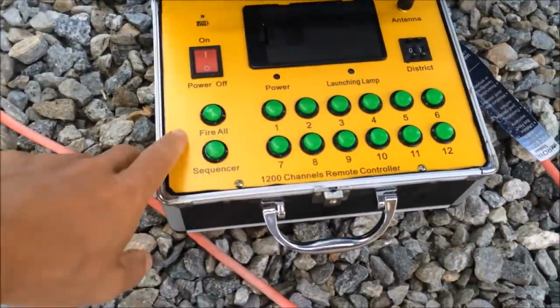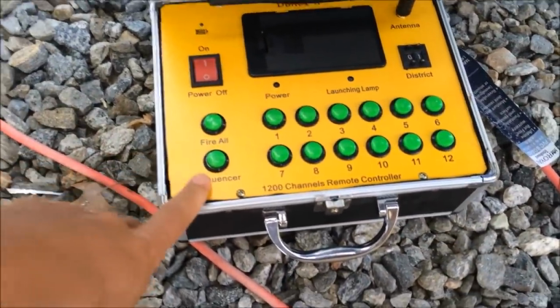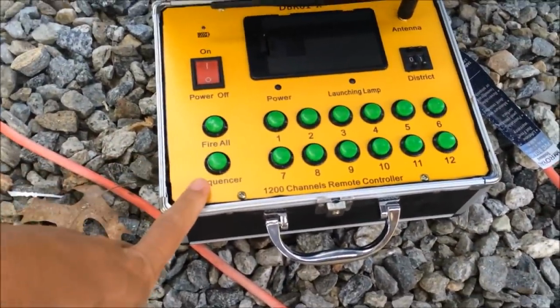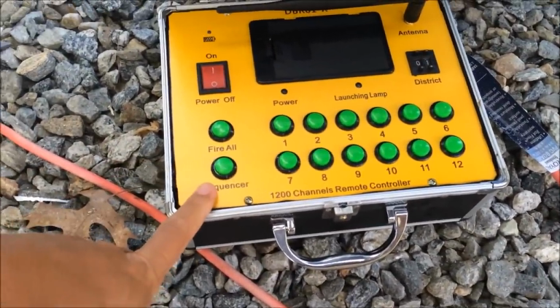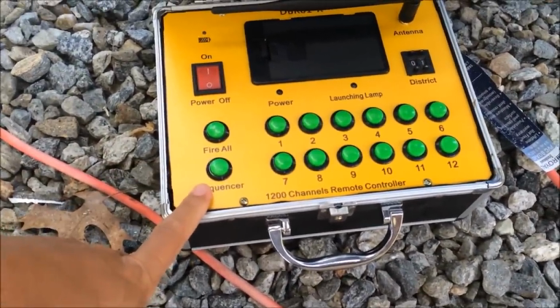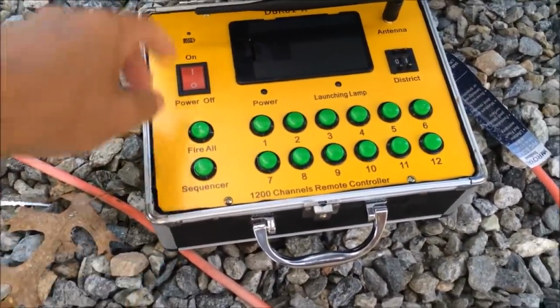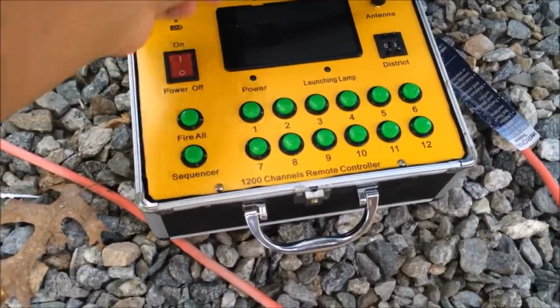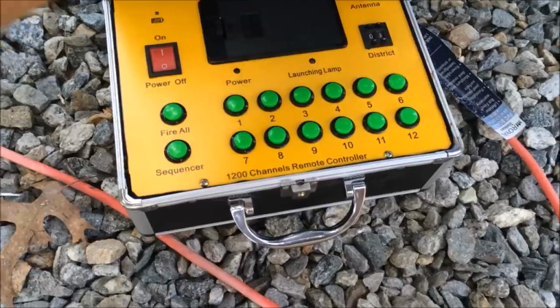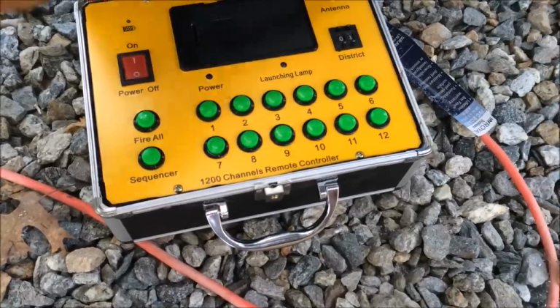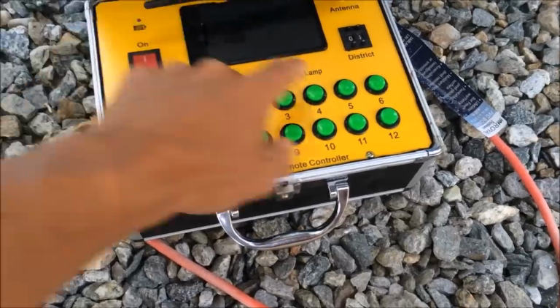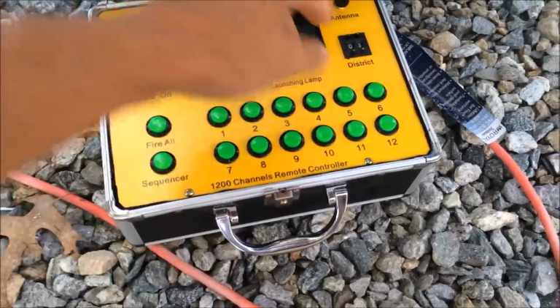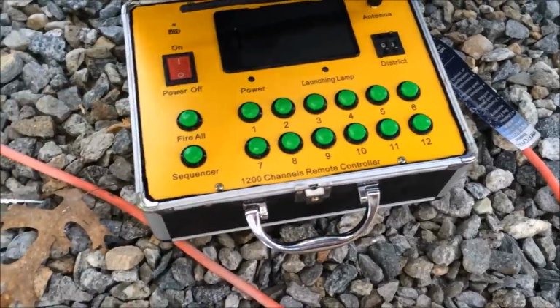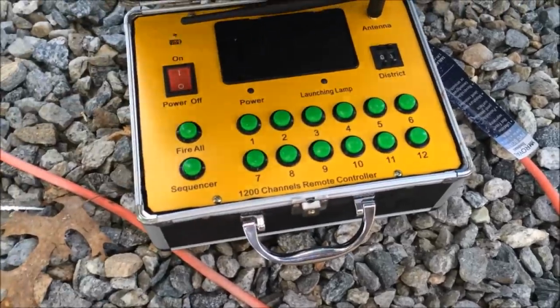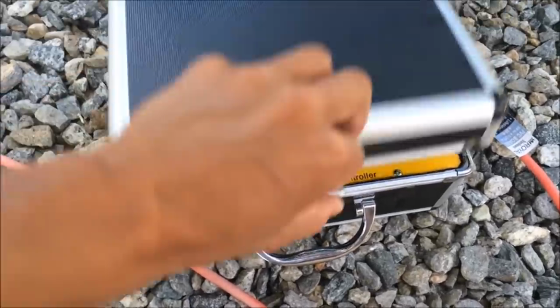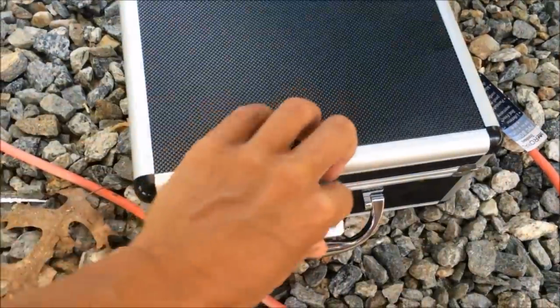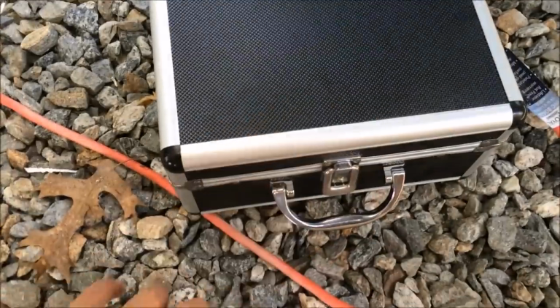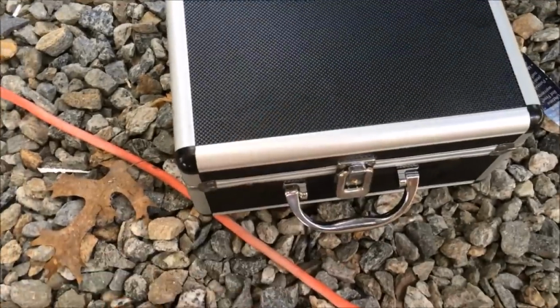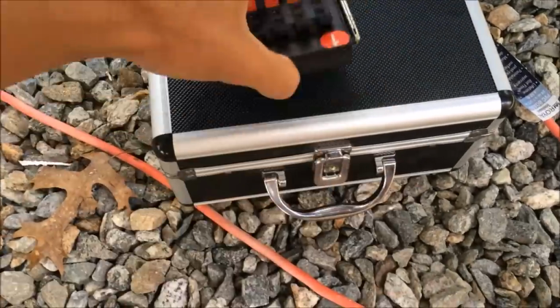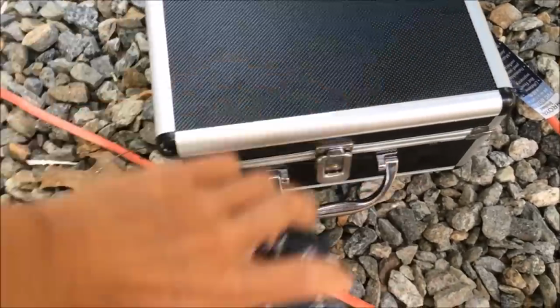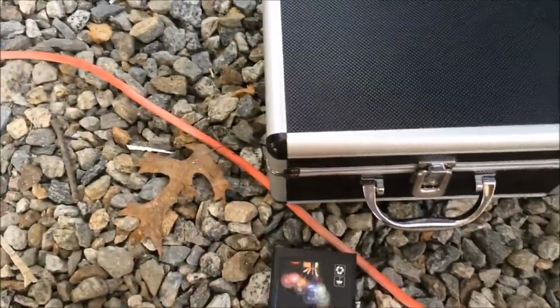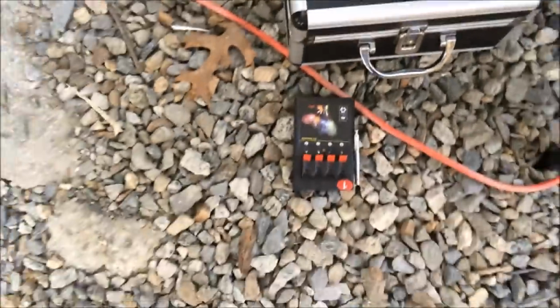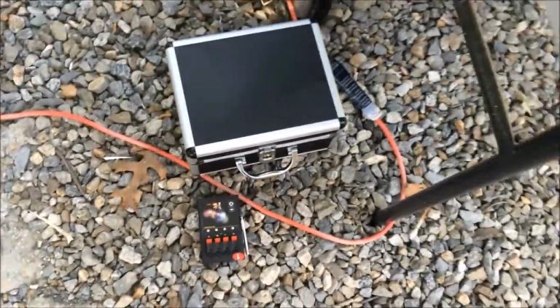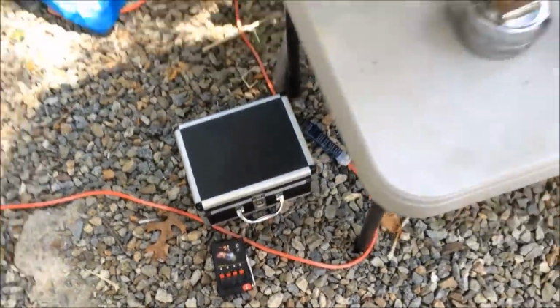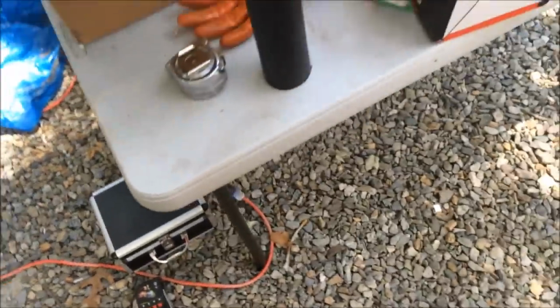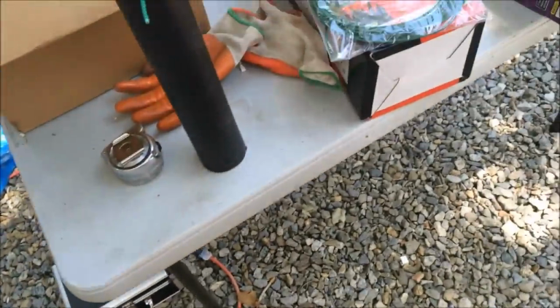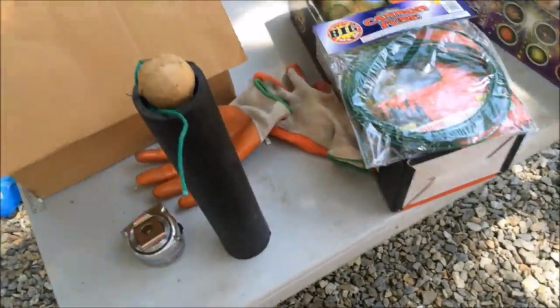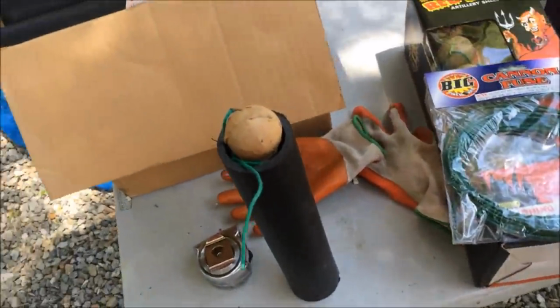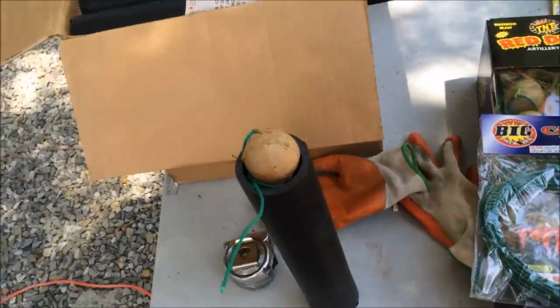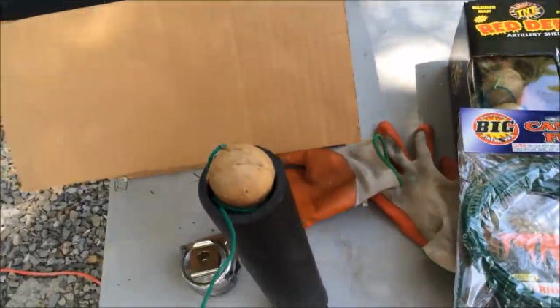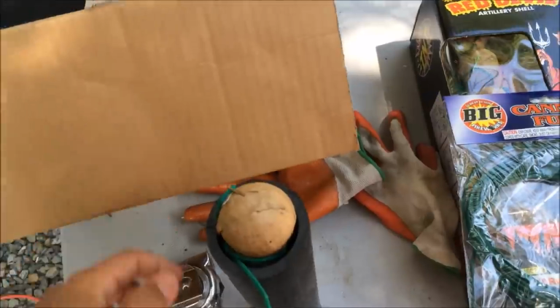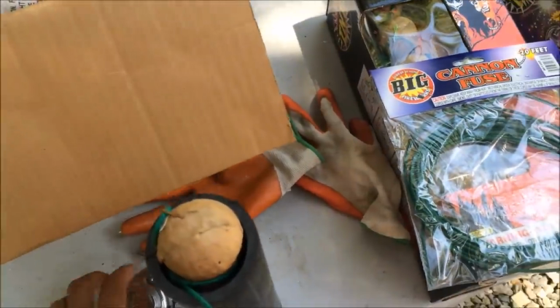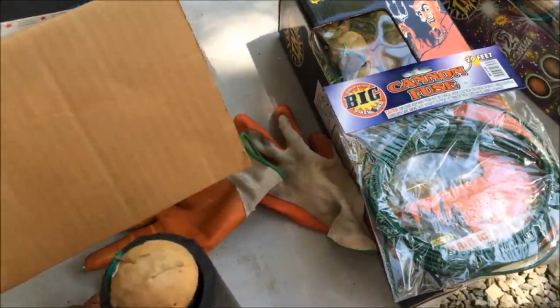I also have a remote detonator — purchased on eBay for about $200. I can shoot up to 255 different fireworks. It has an RF remote, which is important so you can be anywhere you want and shoot them off safely.